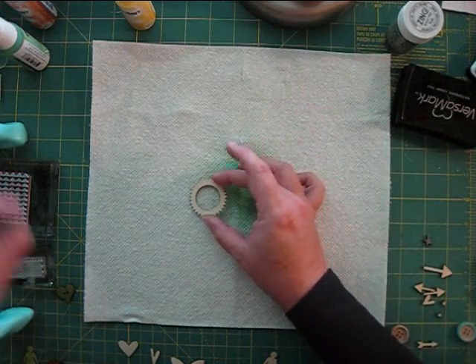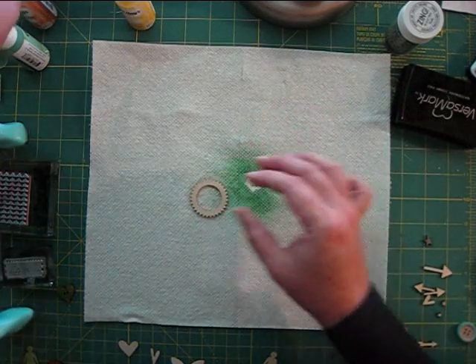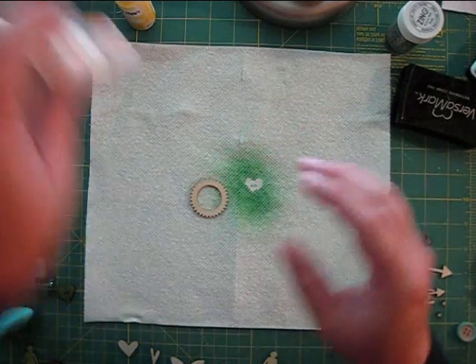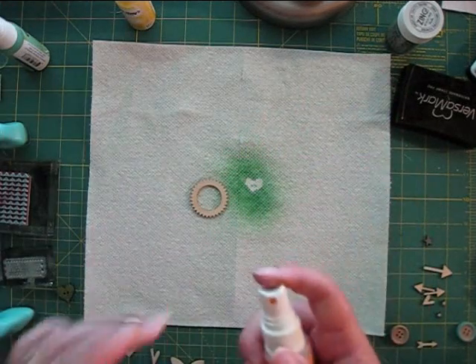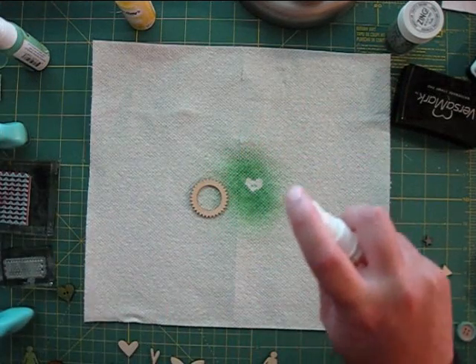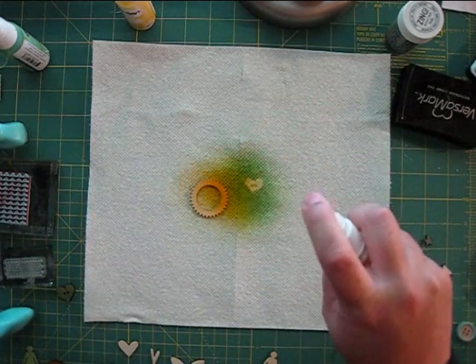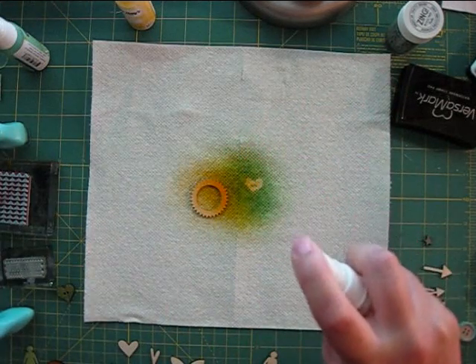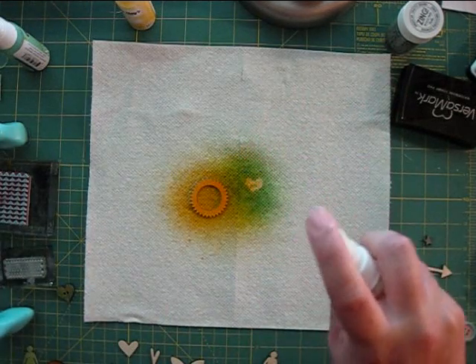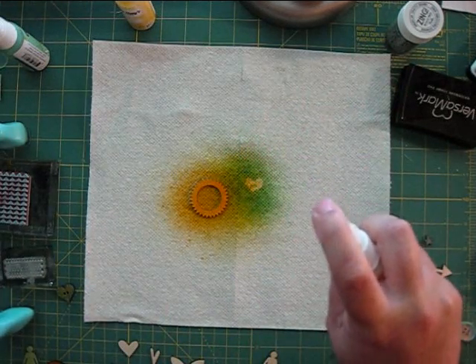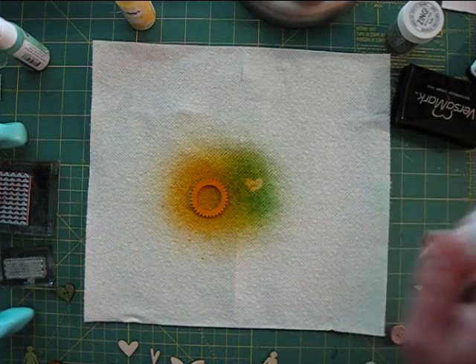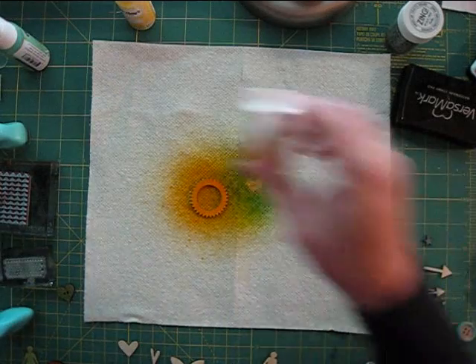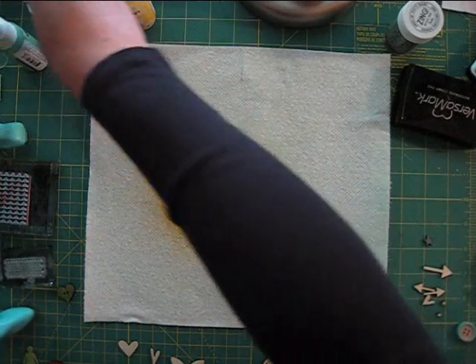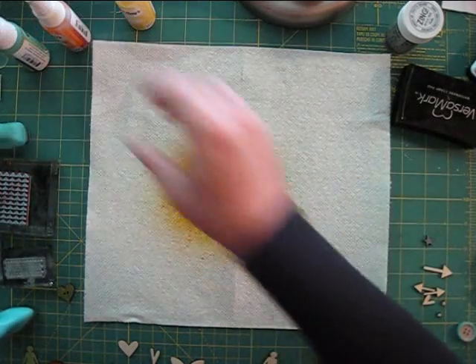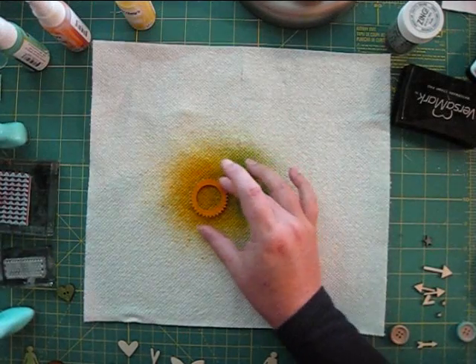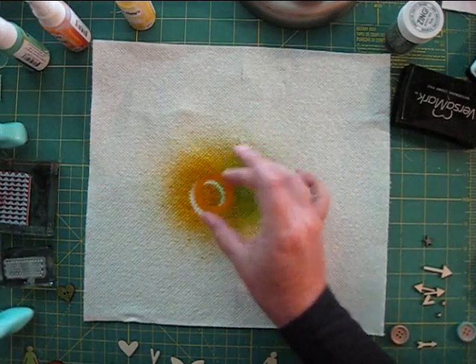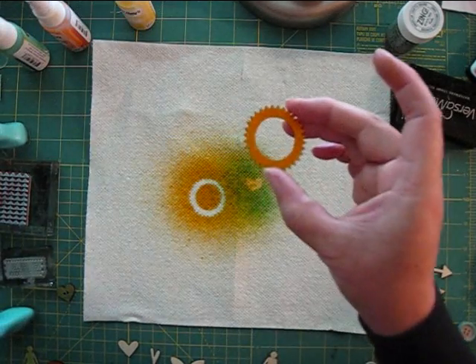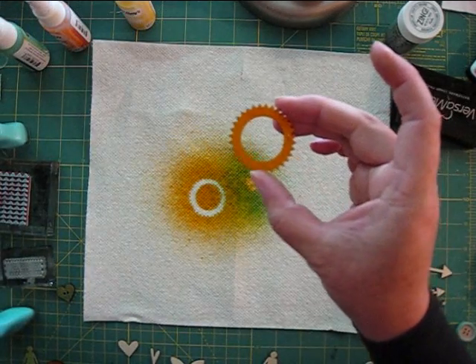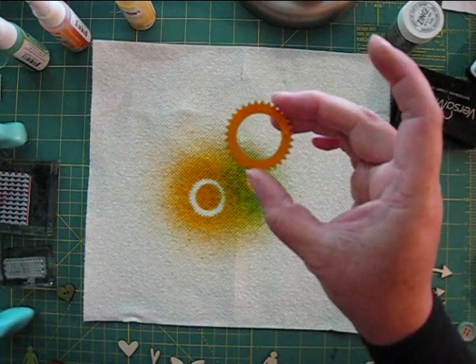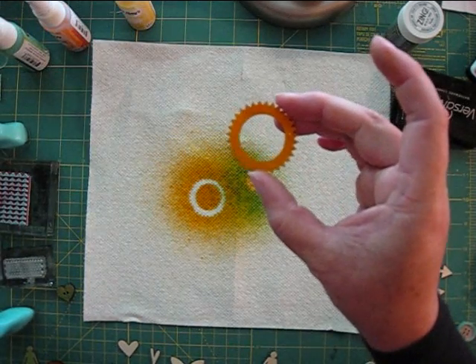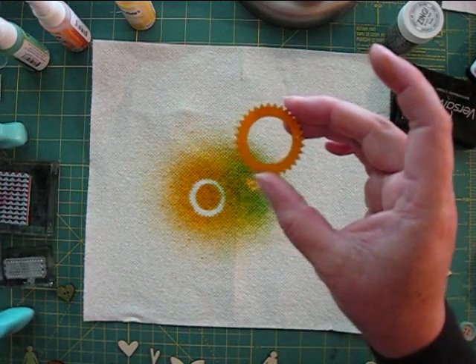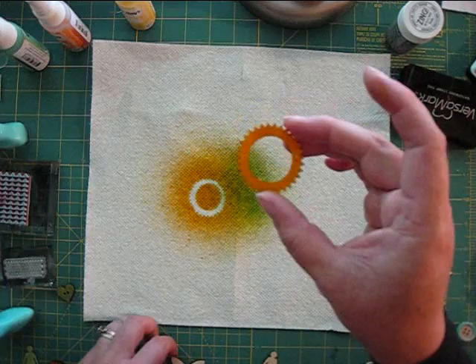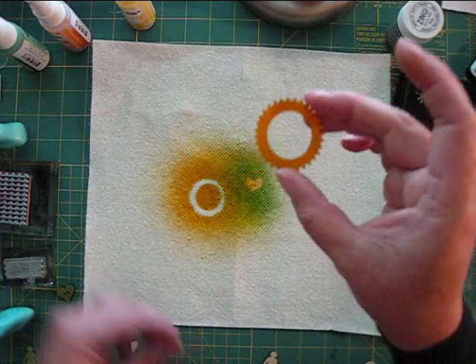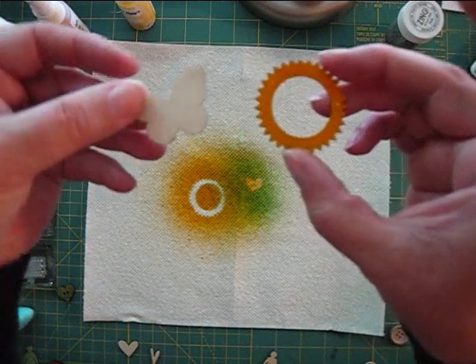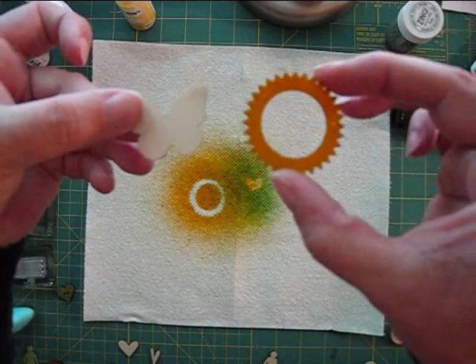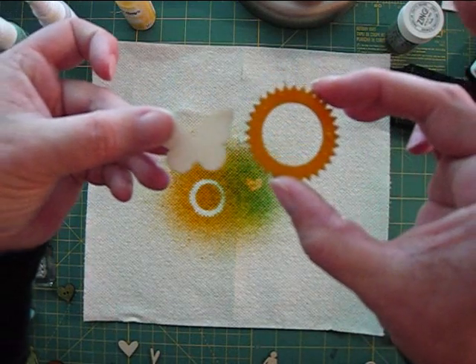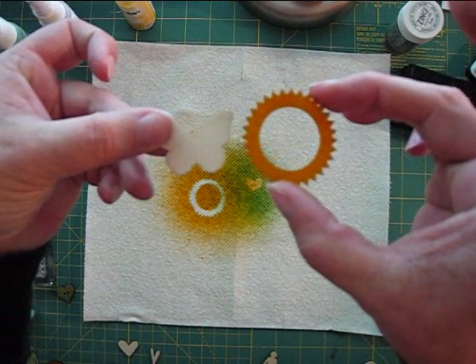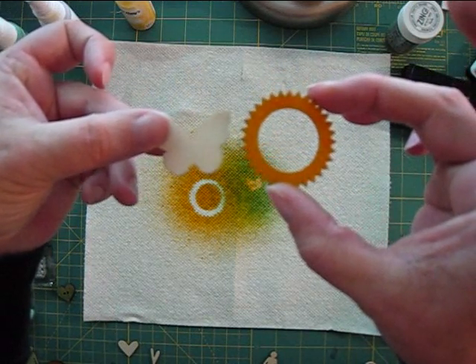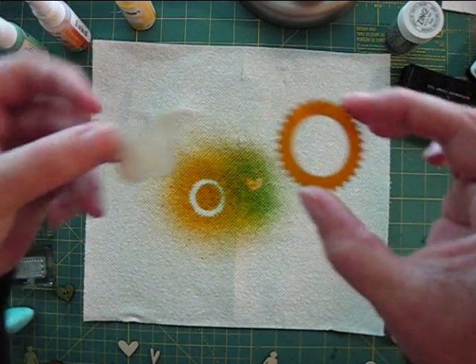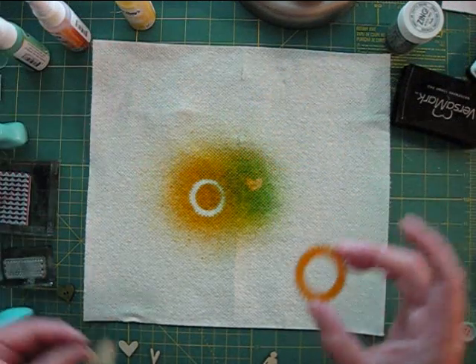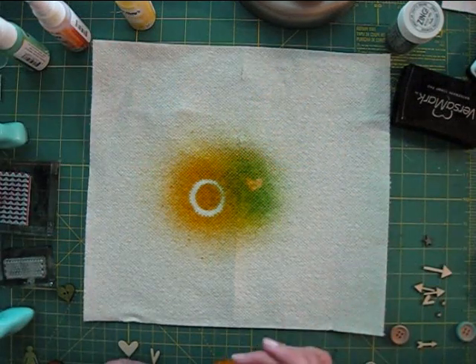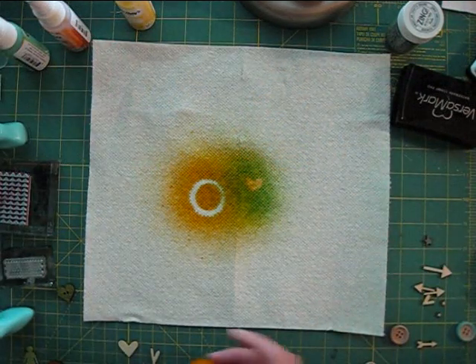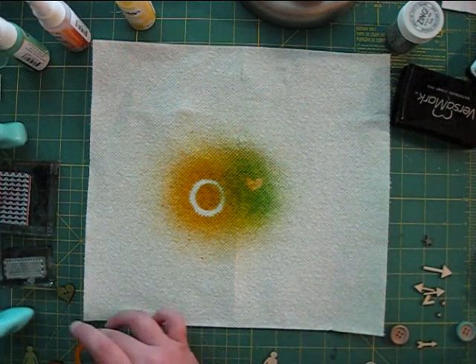This frame is by Studio Calico, and we'll be misting it as well. I just hold the mist about 4 to 6 inches away and spray each embellishment a couple of times. Here's a look at the misted wood next to the natural — the veneer takes color really well.